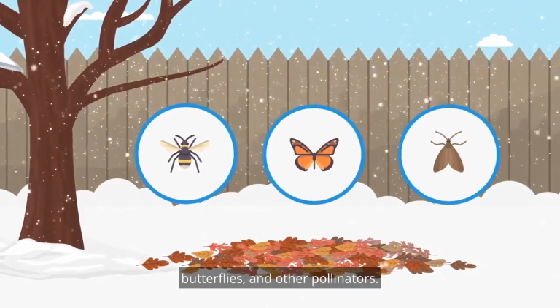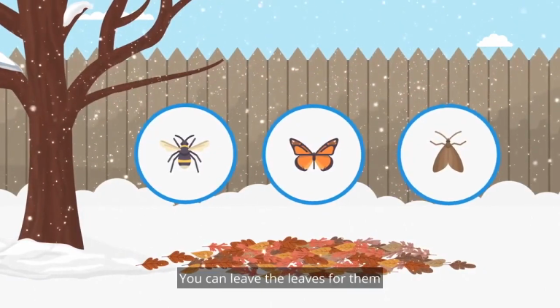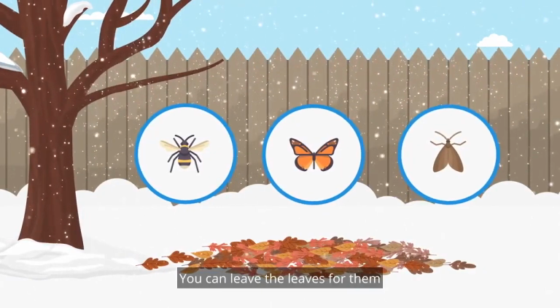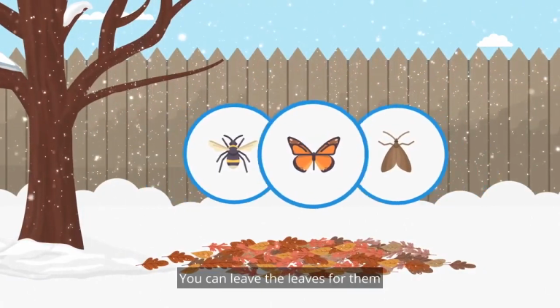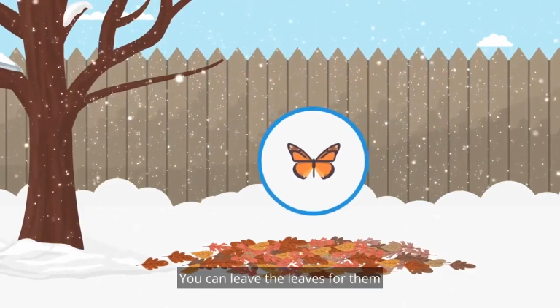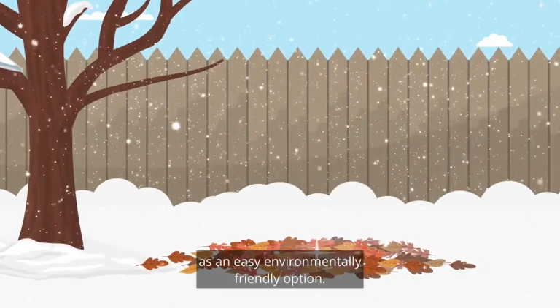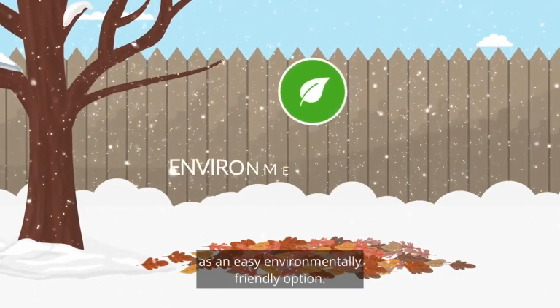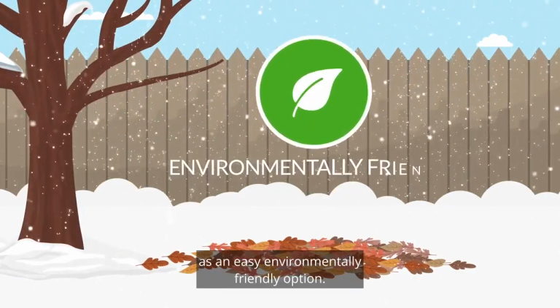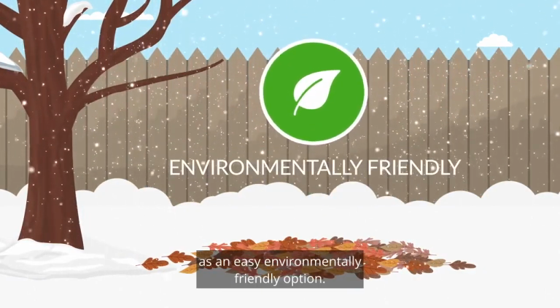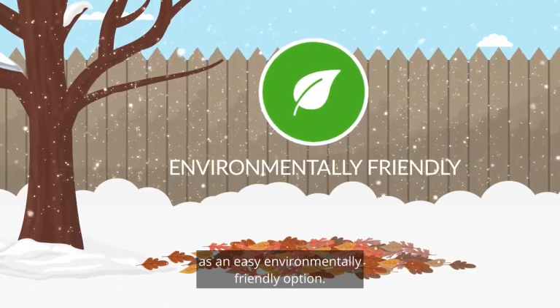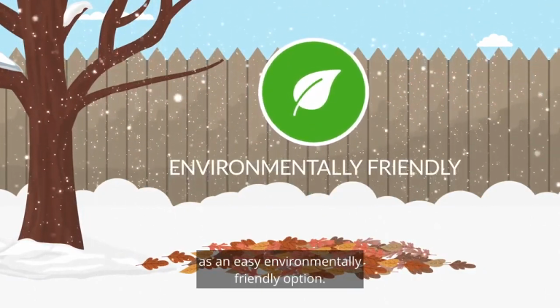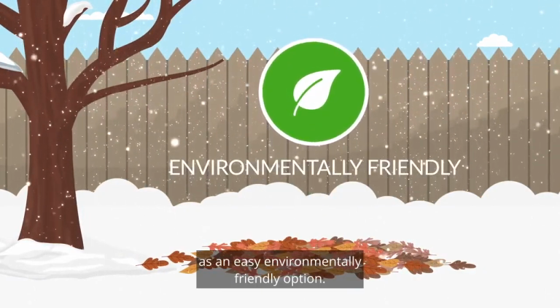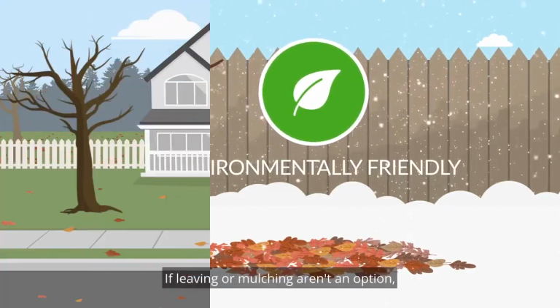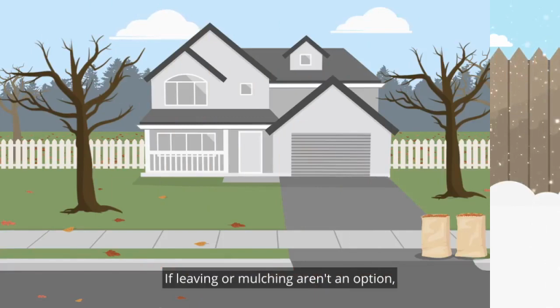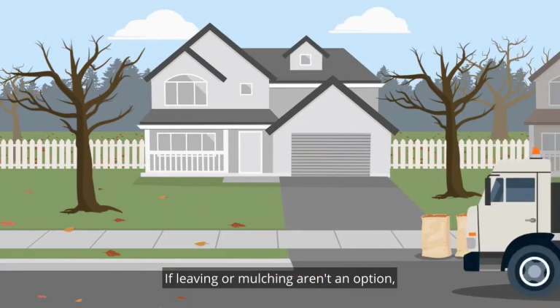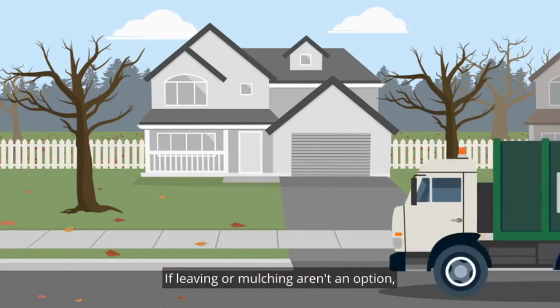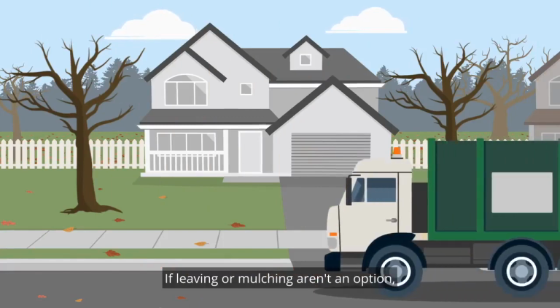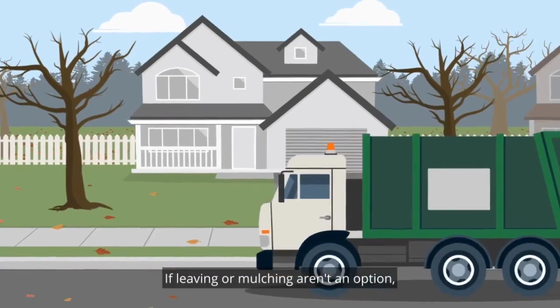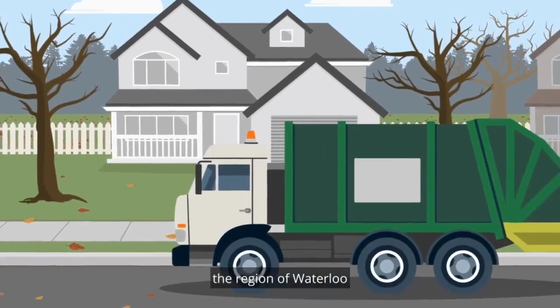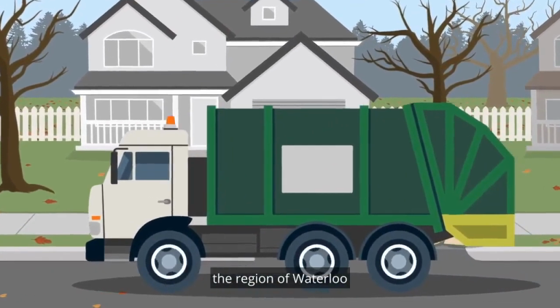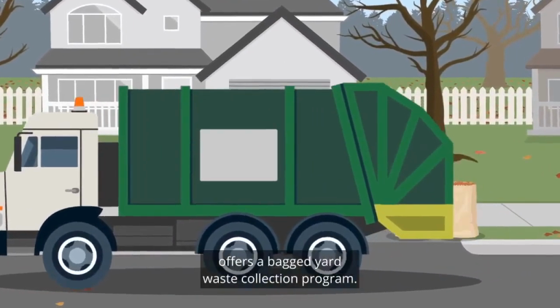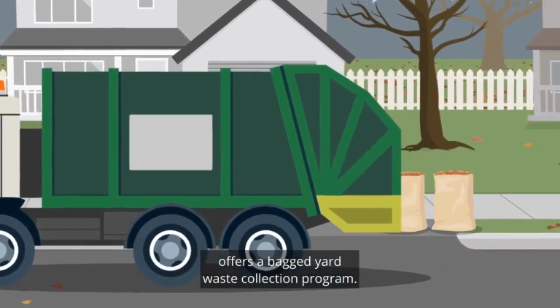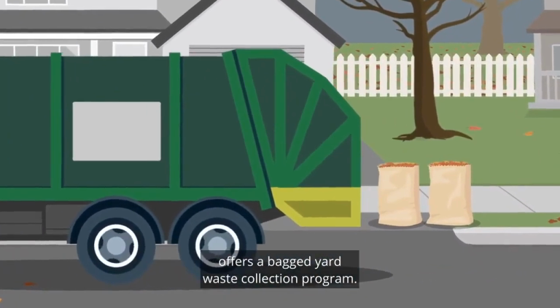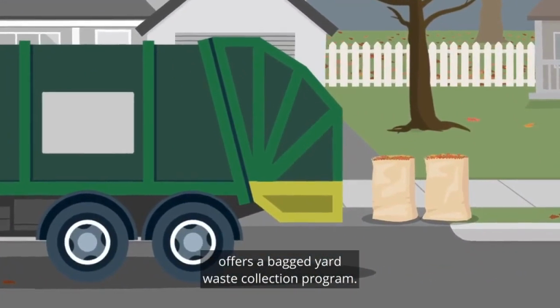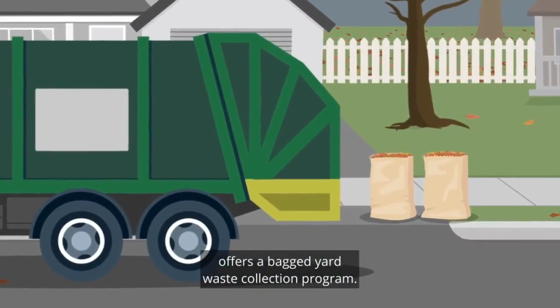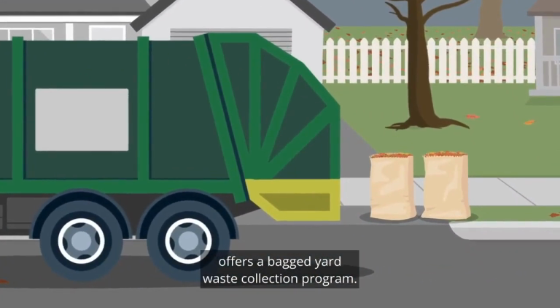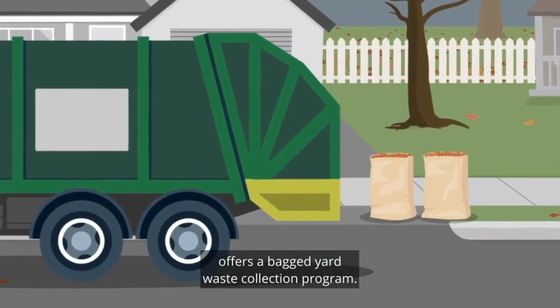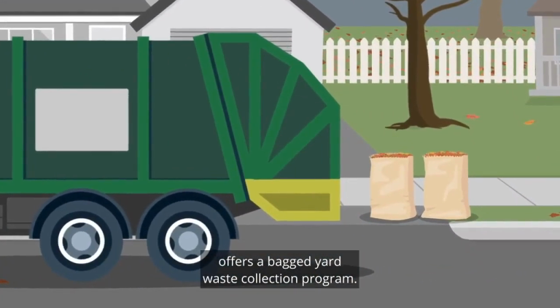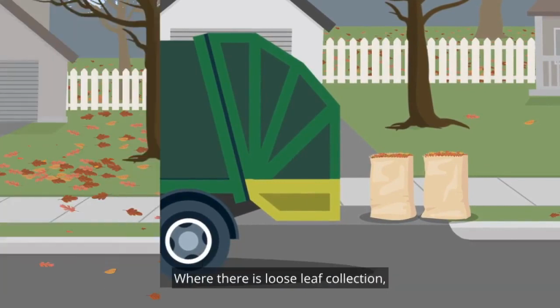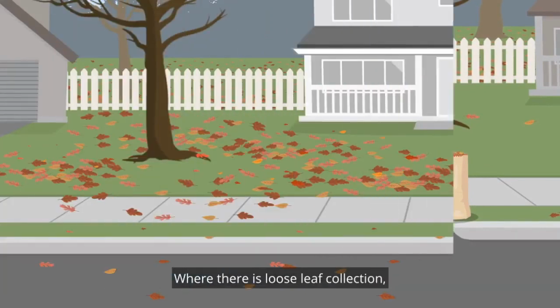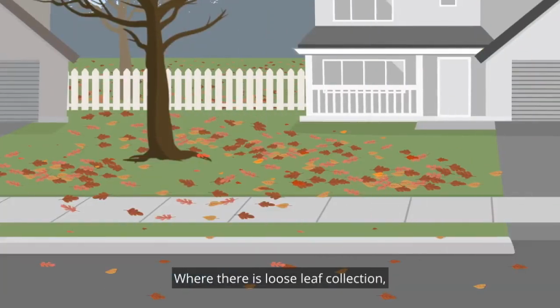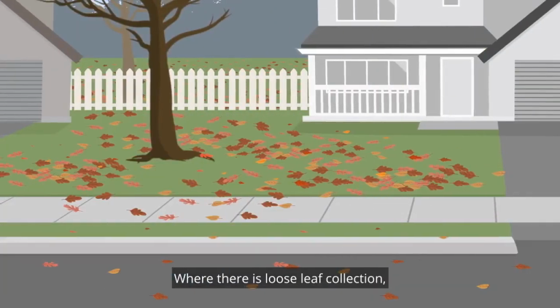You can leave the leaves for them as an easy, environmentally friendly option. If leaving or mulching aren't an option, the Region of Waterloo offers a Bagged Yard Waste Collection Program. Where there is loose leaf collection, street leaves can be raked right to the curb.